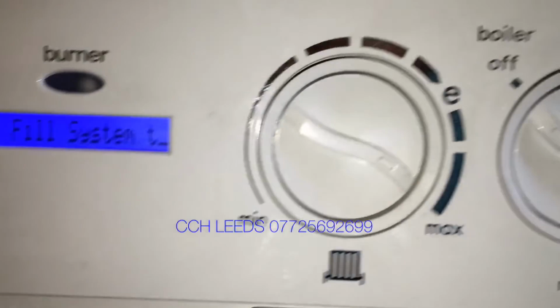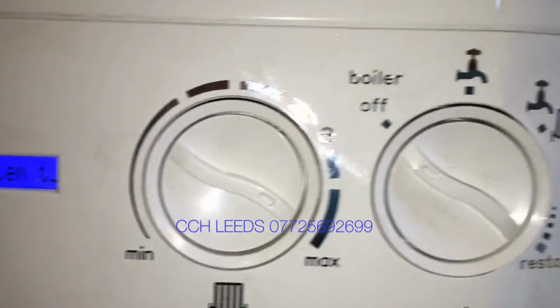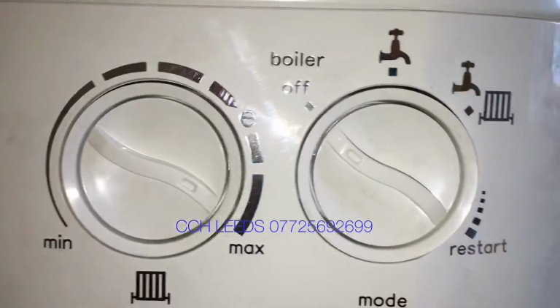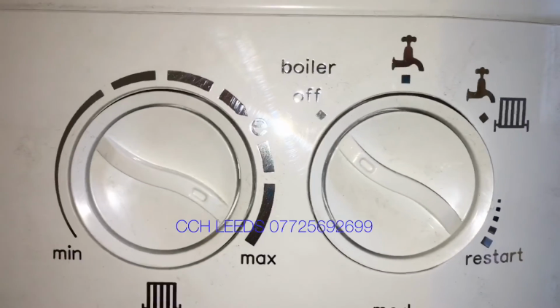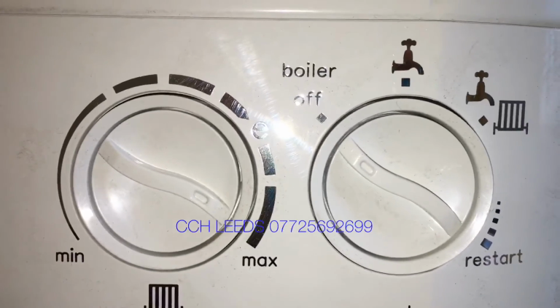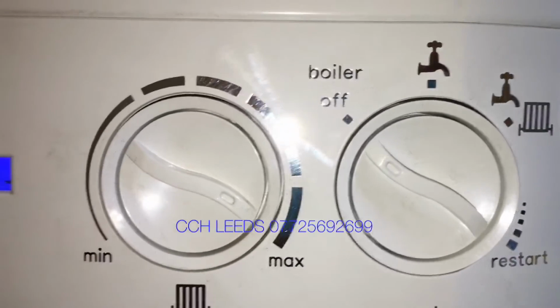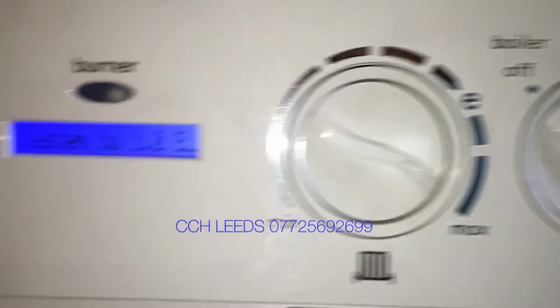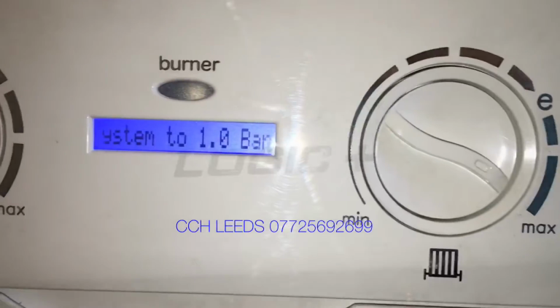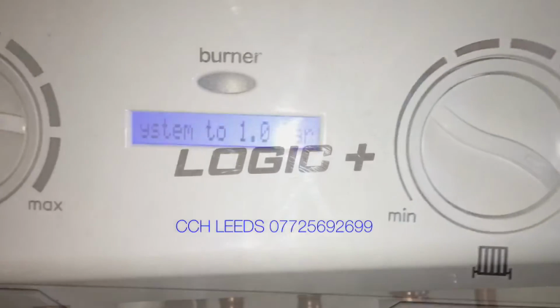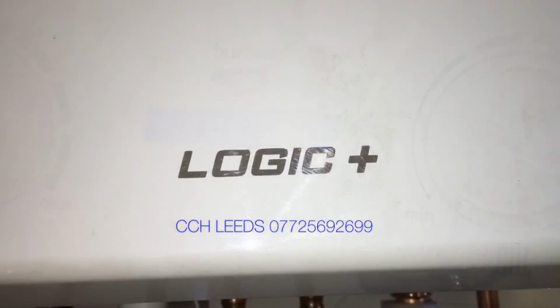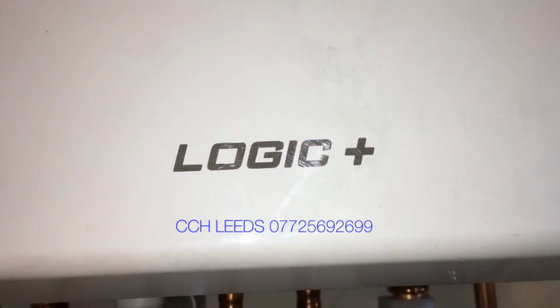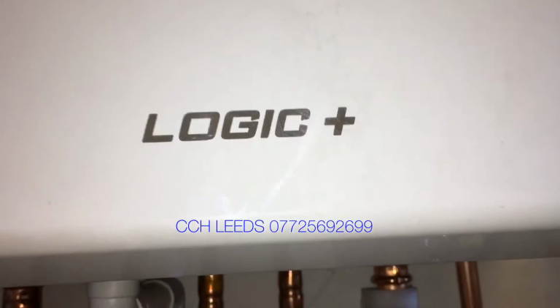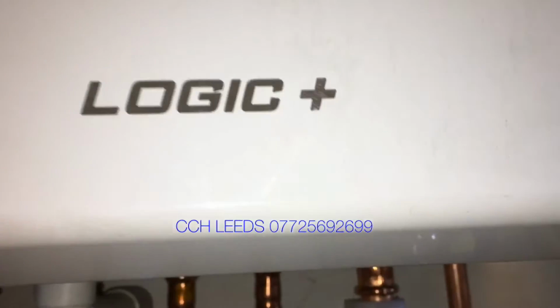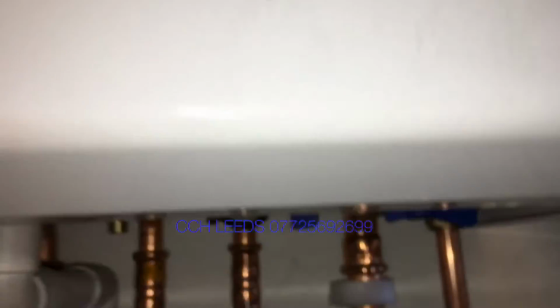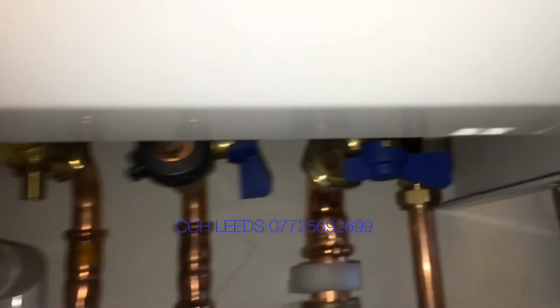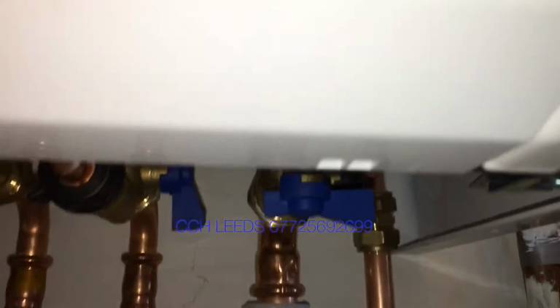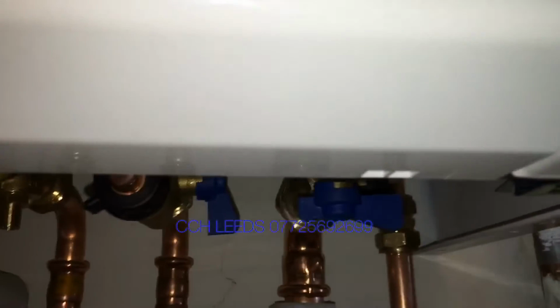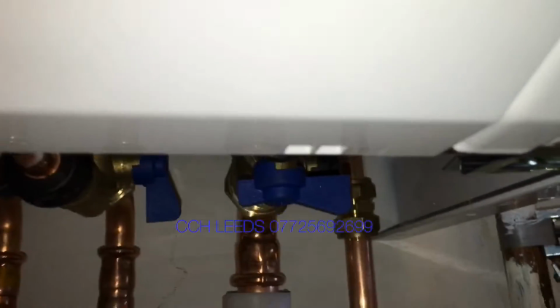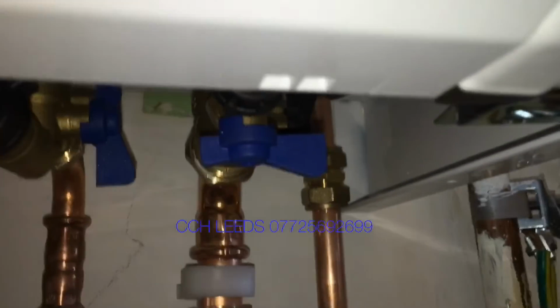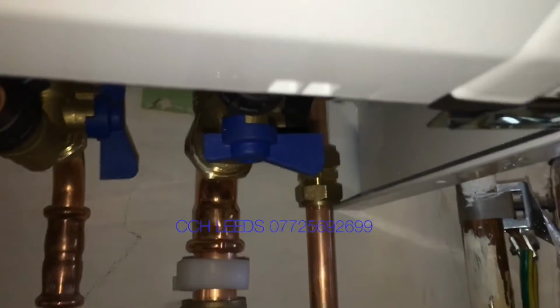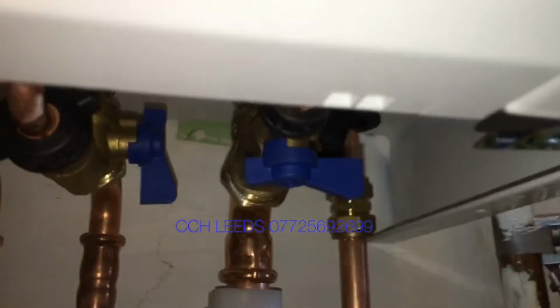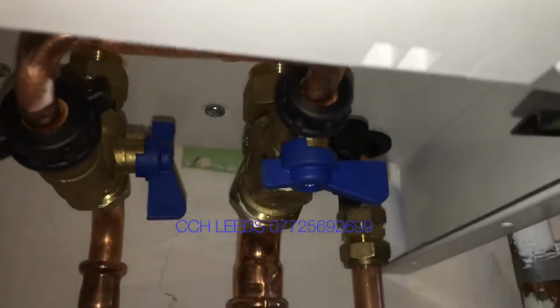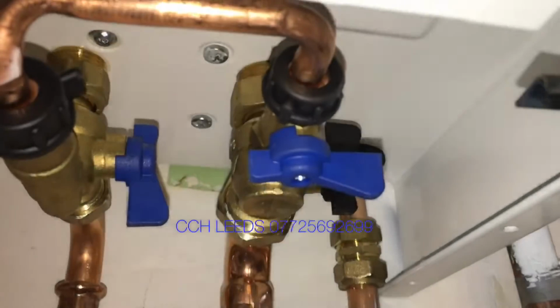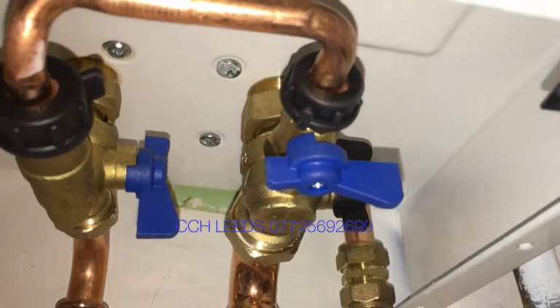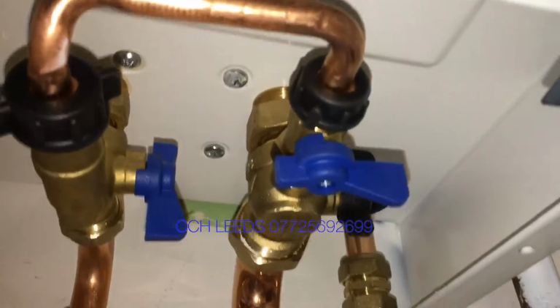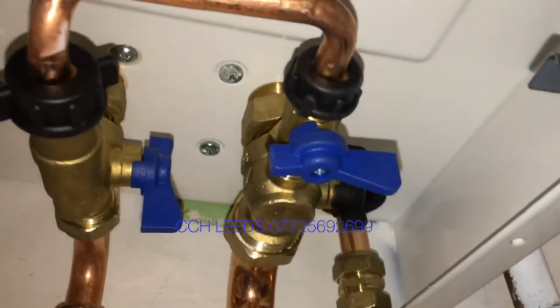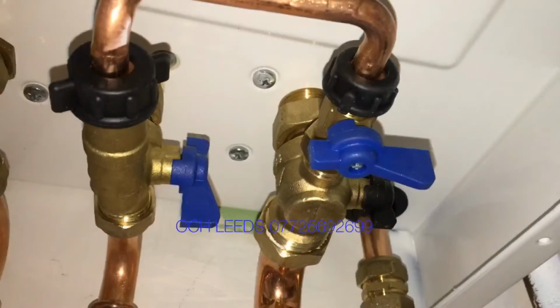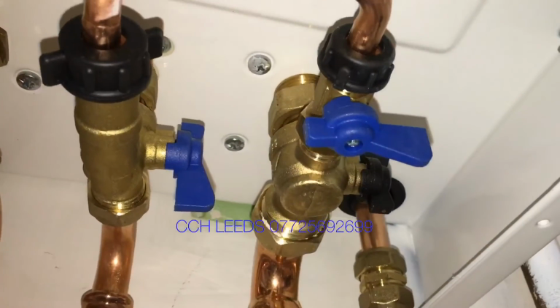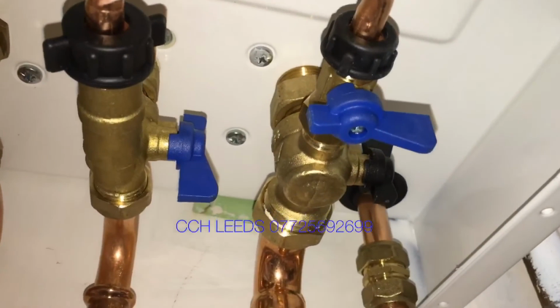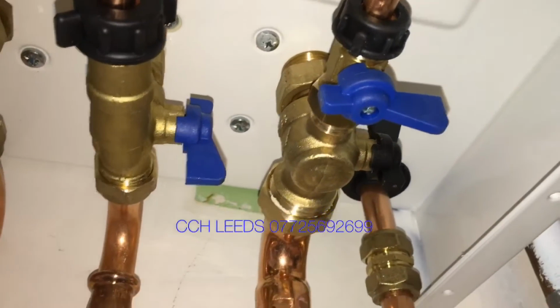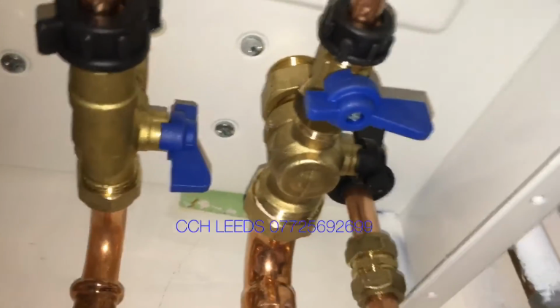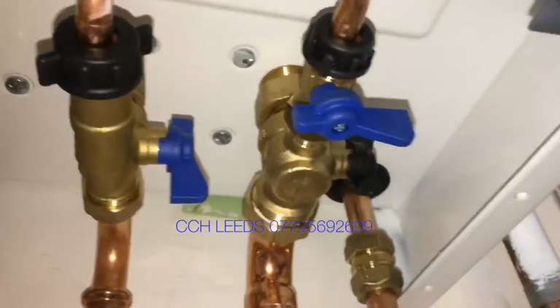First of all, we turn the boiler off, and then we need to look at these two blue taps that are underneath the boiler. This is how we're going to fill it up.